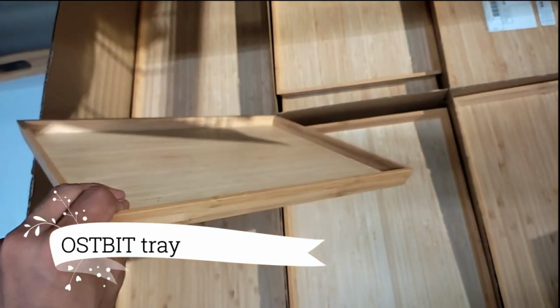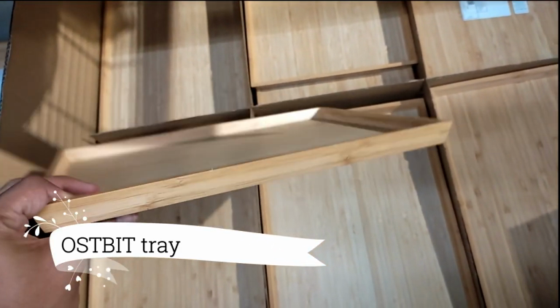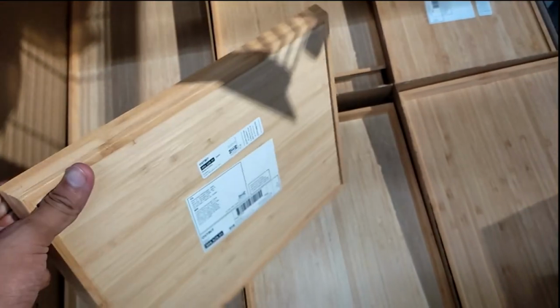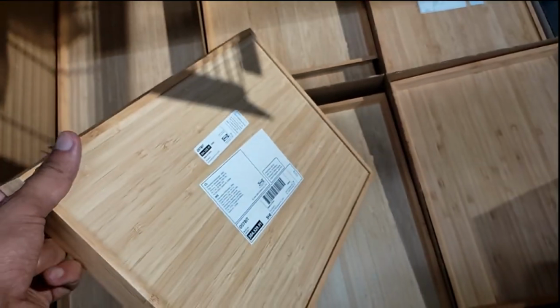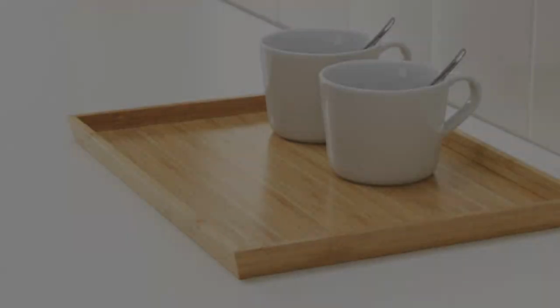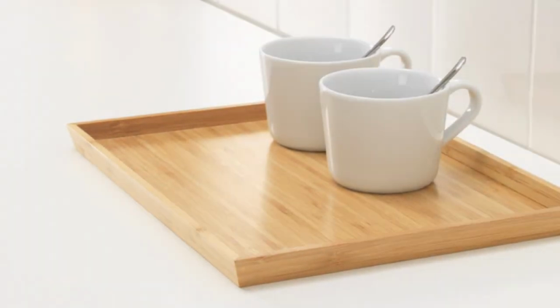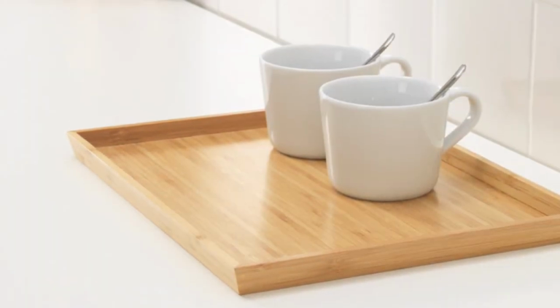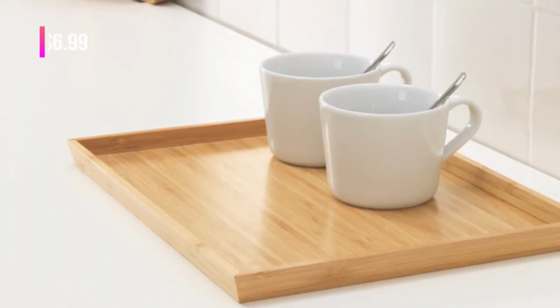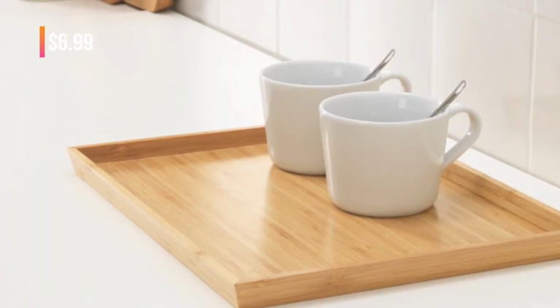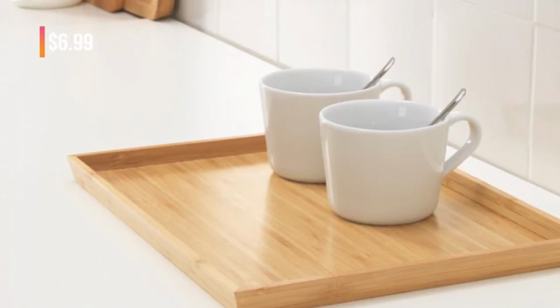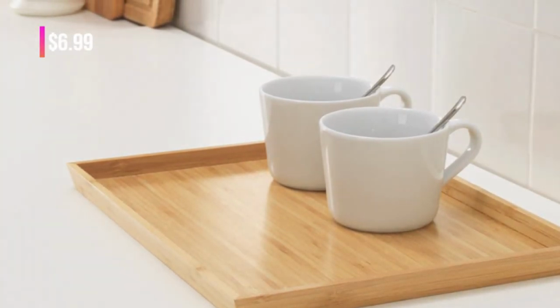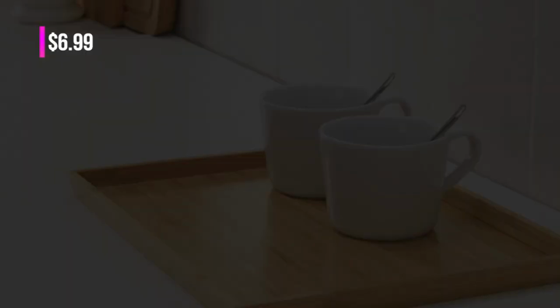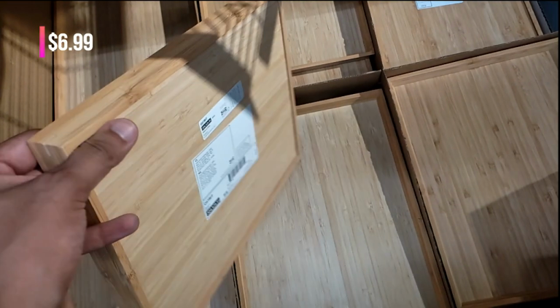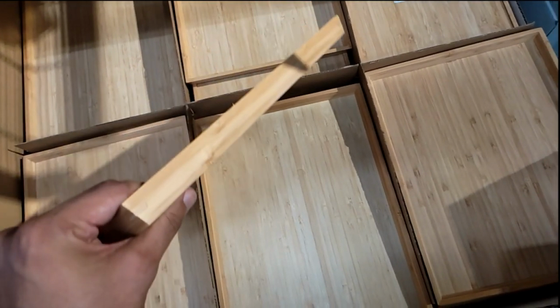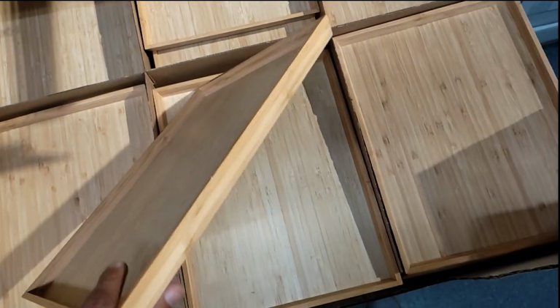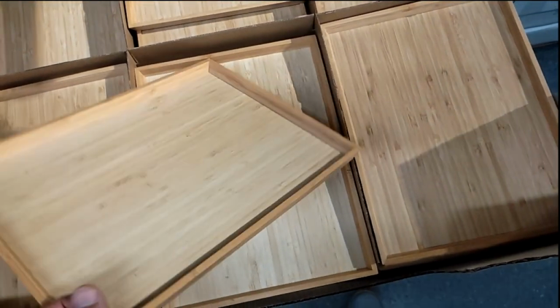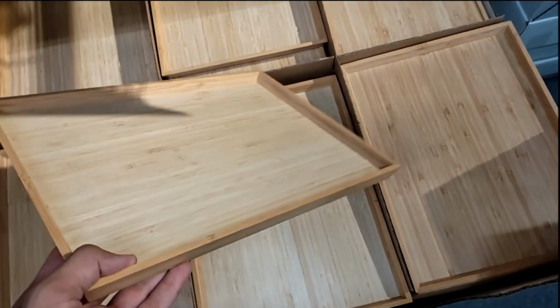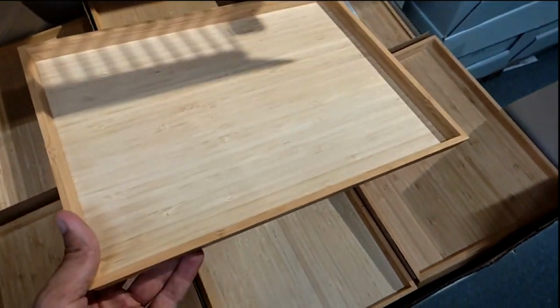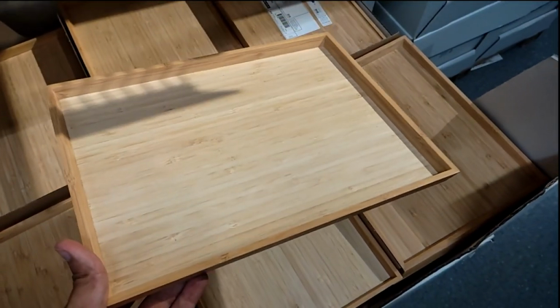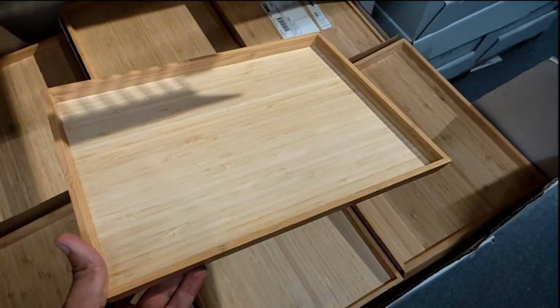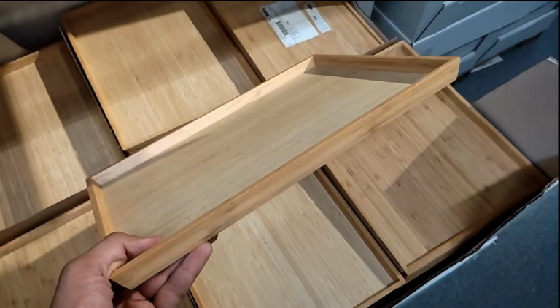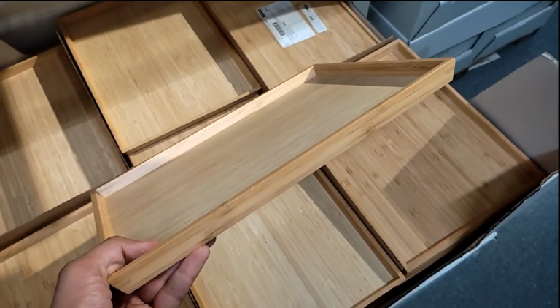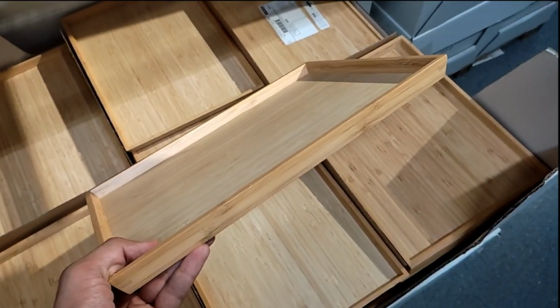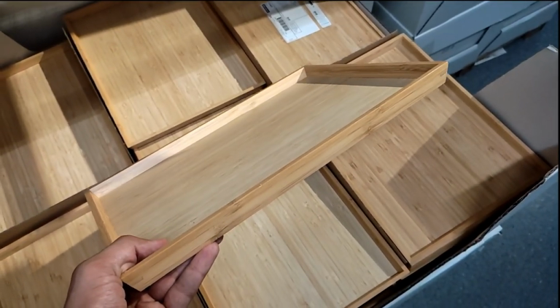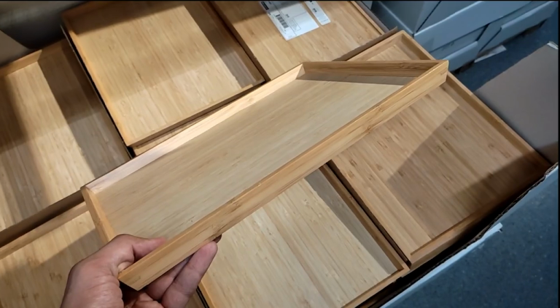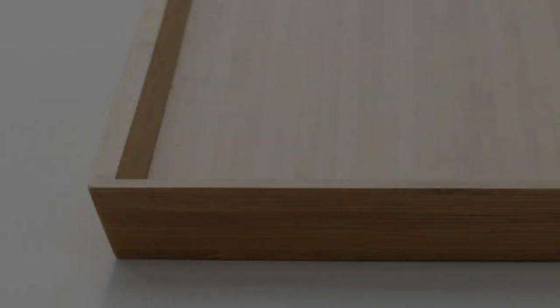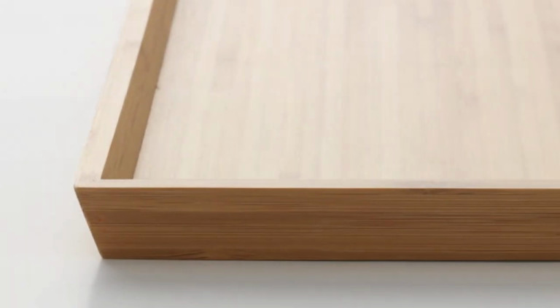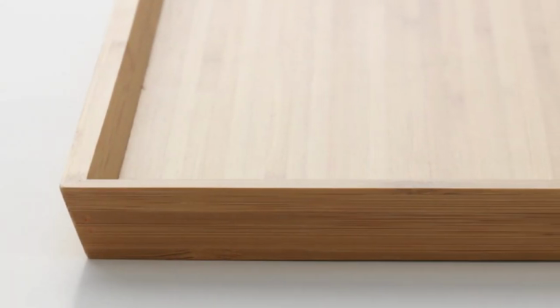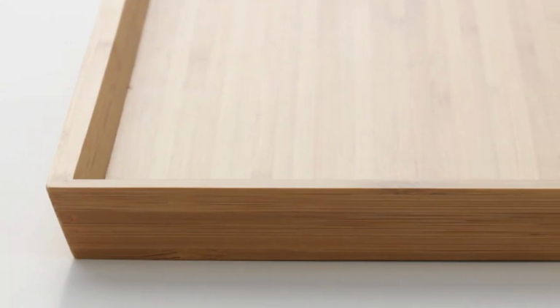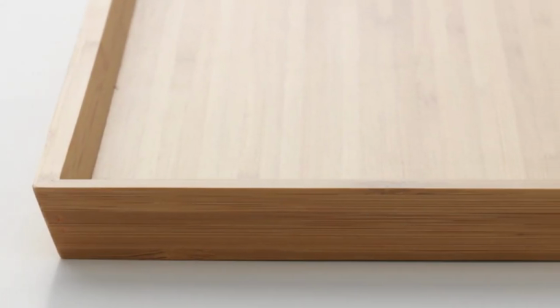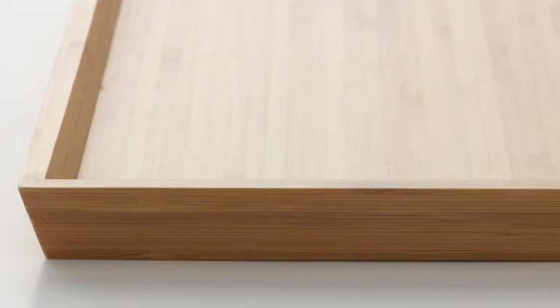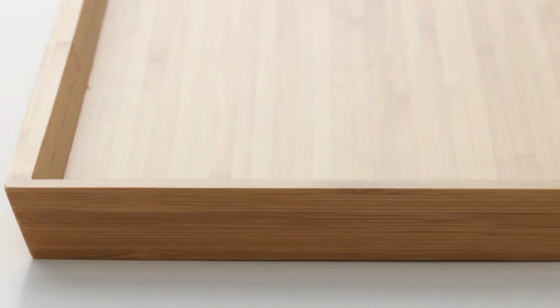Looking for a versatile and stylish serving solution? Feast your eyes on the Ausfit tray, priced at only $6.99. Crafted from sustainable bamboo, this lightweight tray is a multitasking wonder, ideal for serving snacks, drinks, or even displaying decorative items.